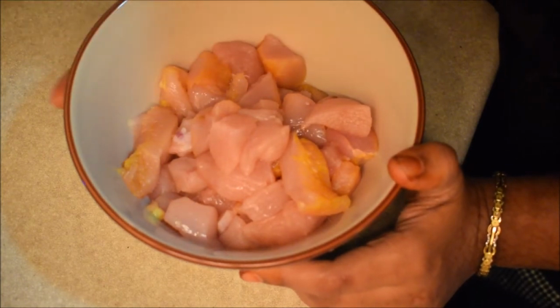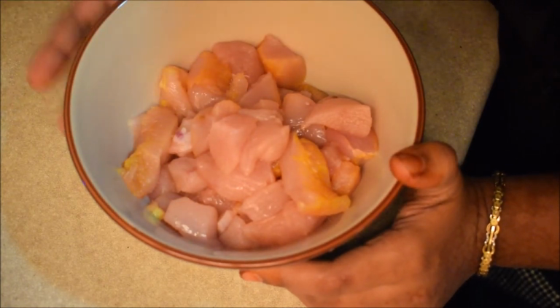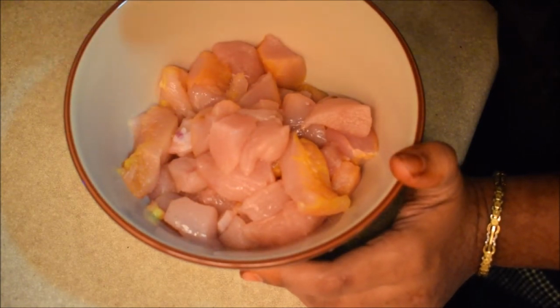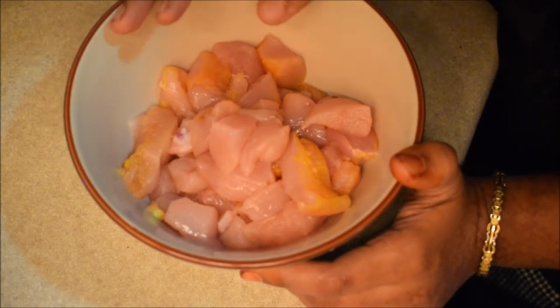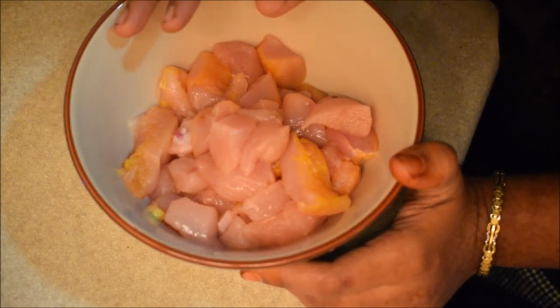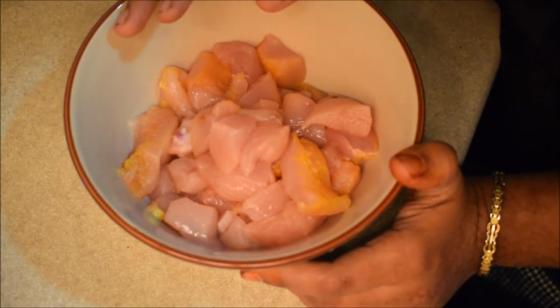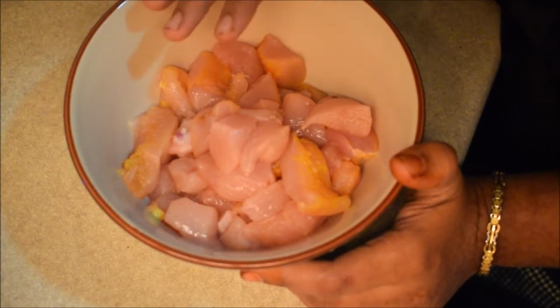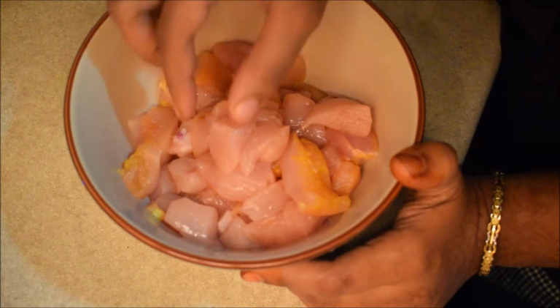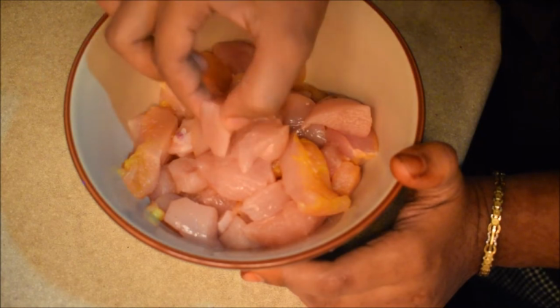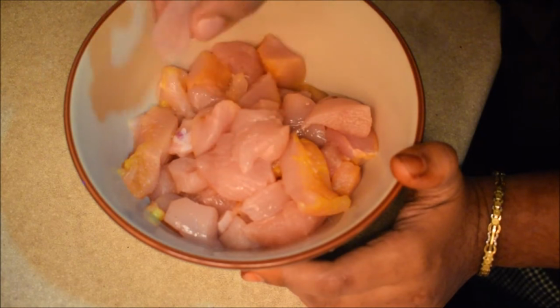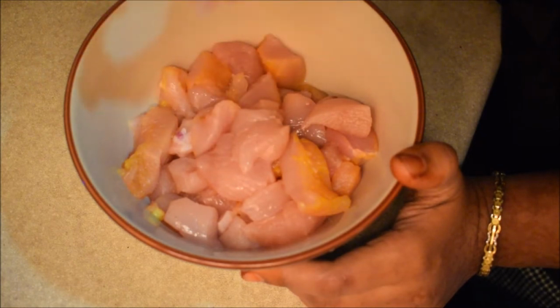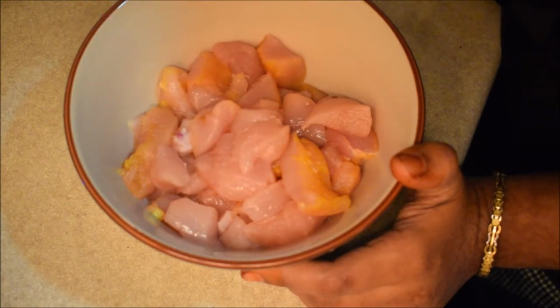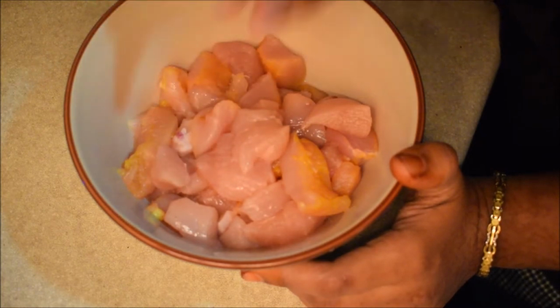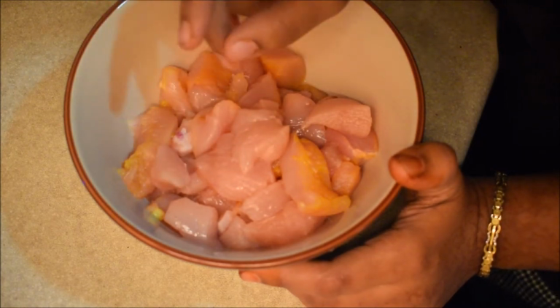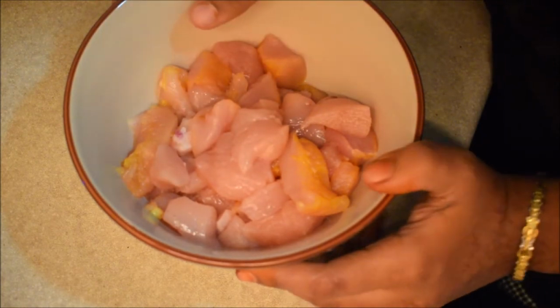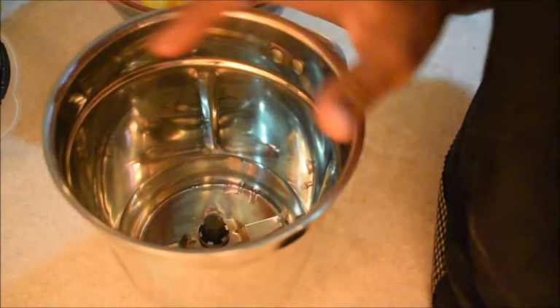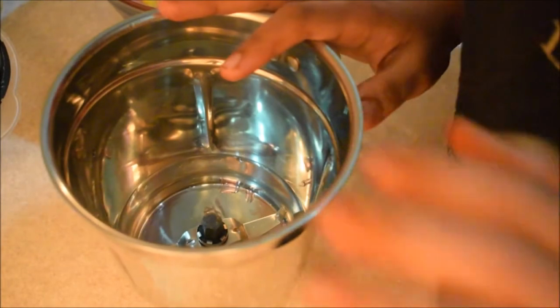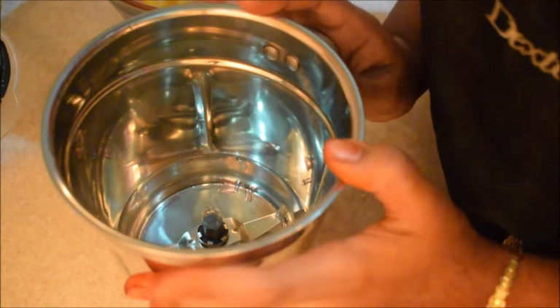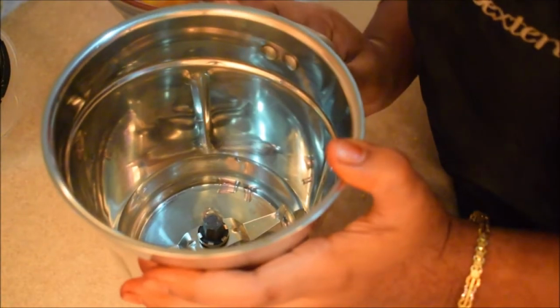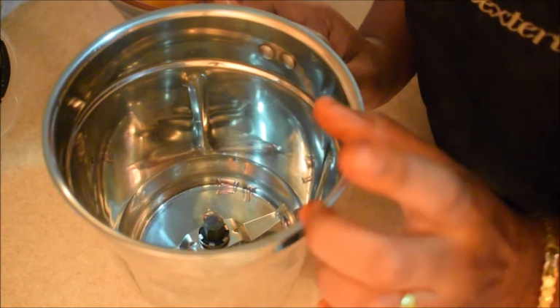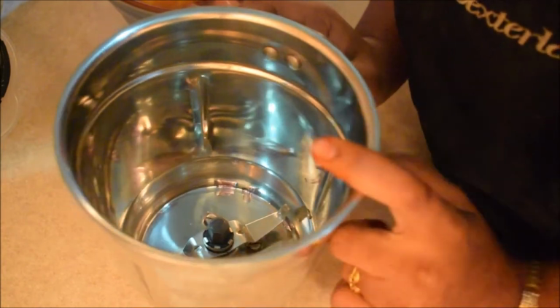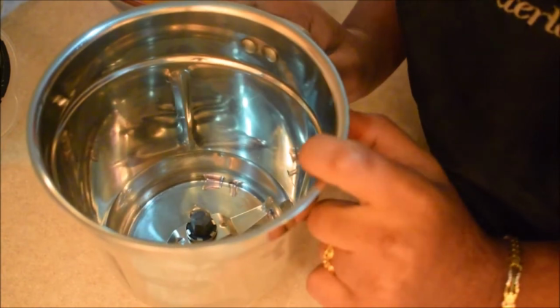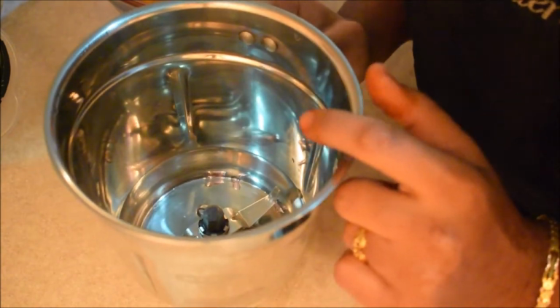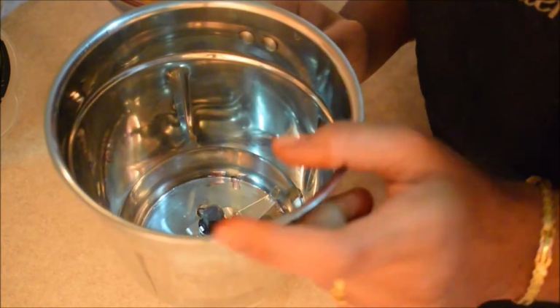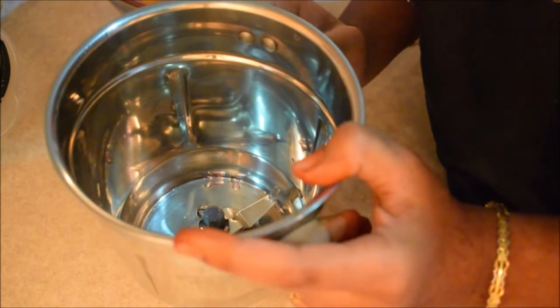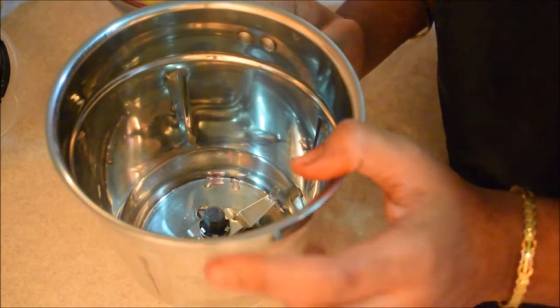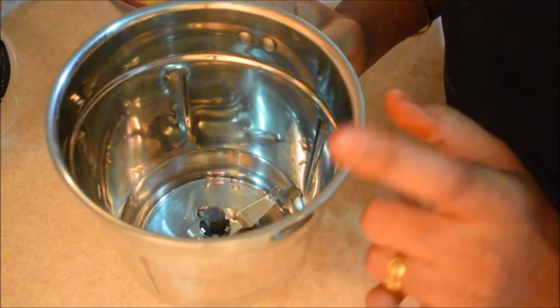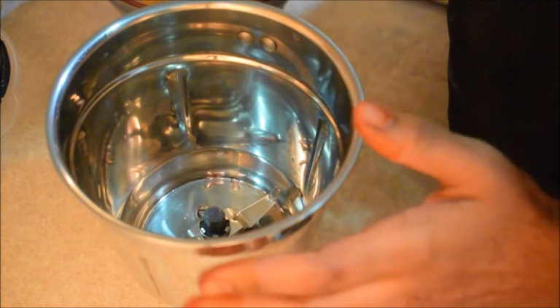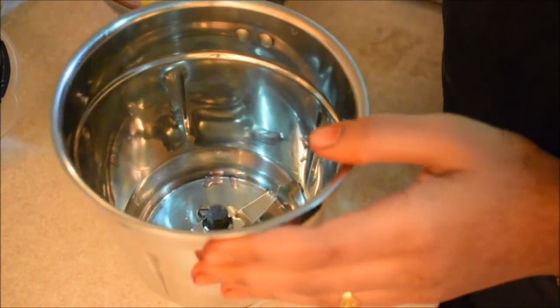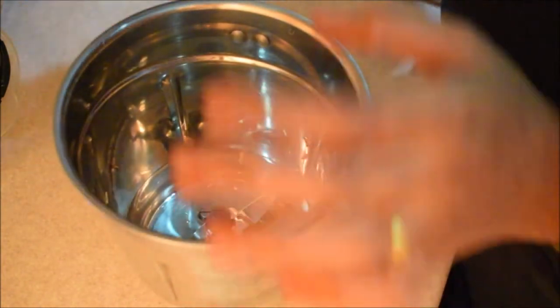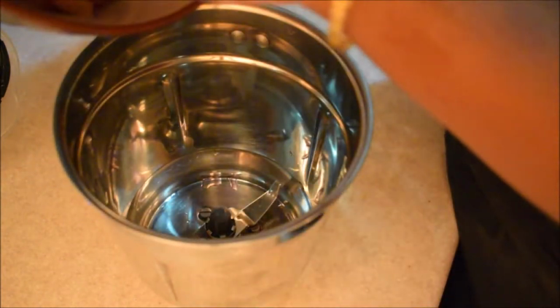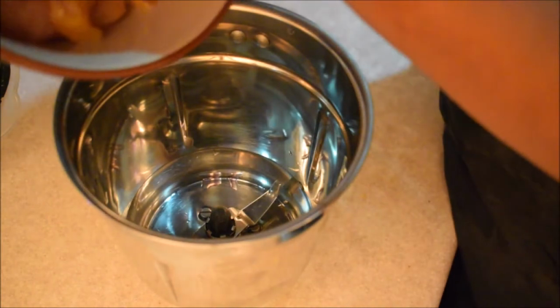I will add 400g boneless chicken. I will add a blender. If you have a food processor, I will use it as a normal blender.